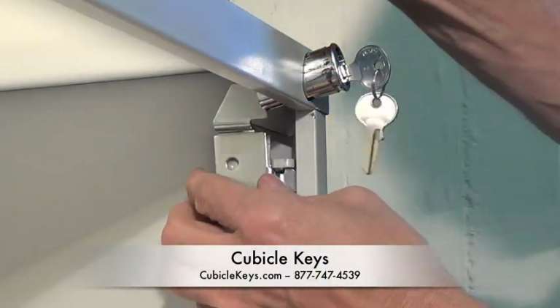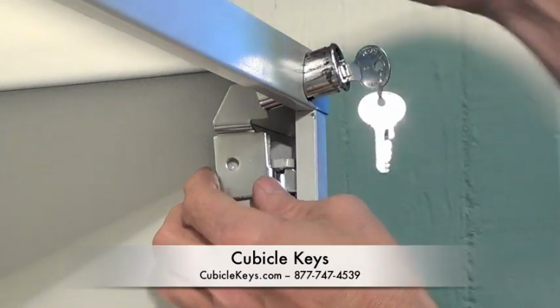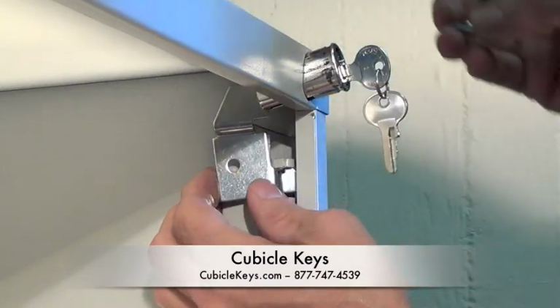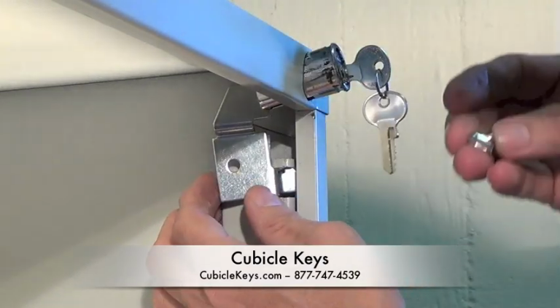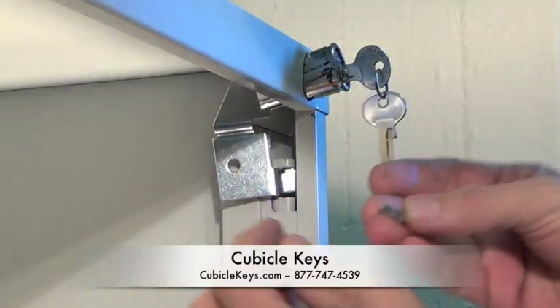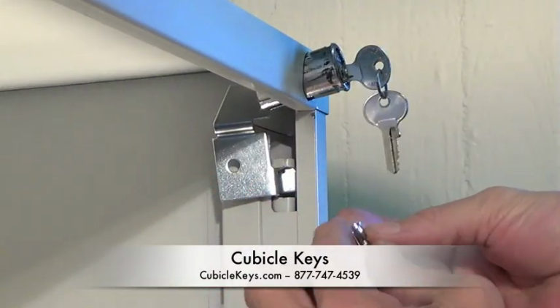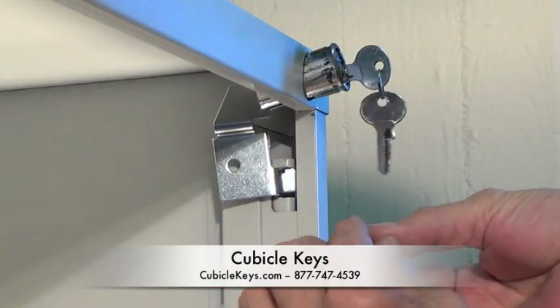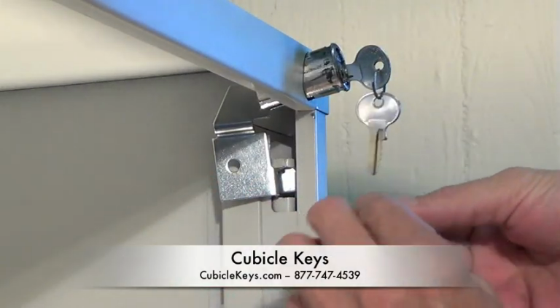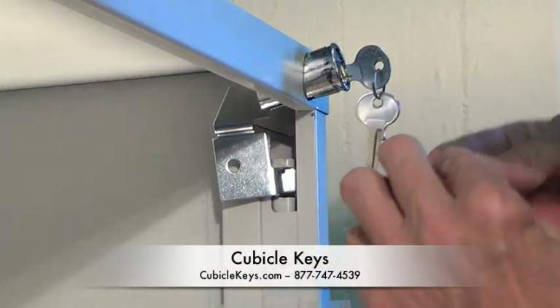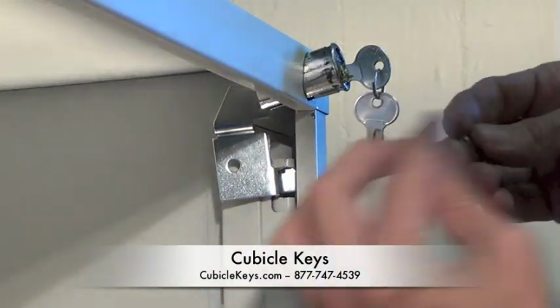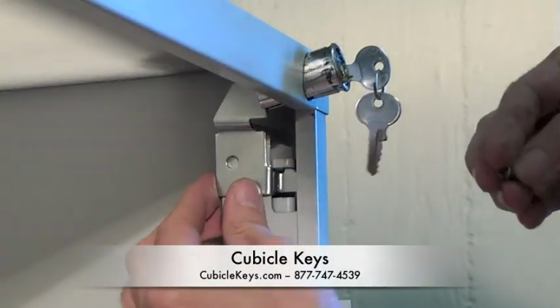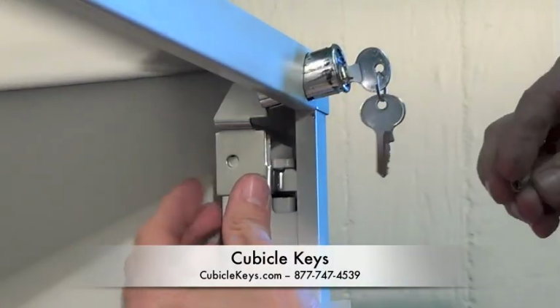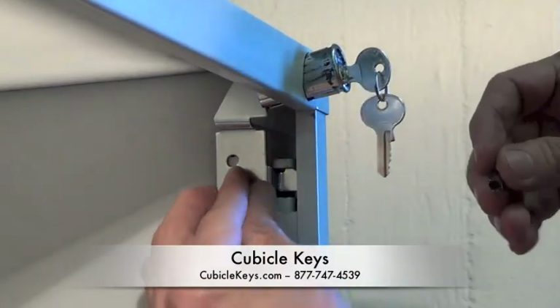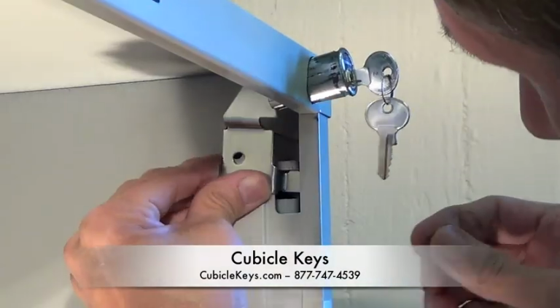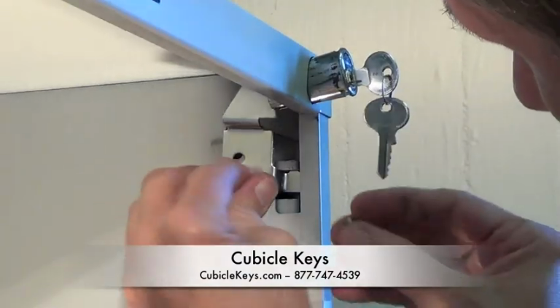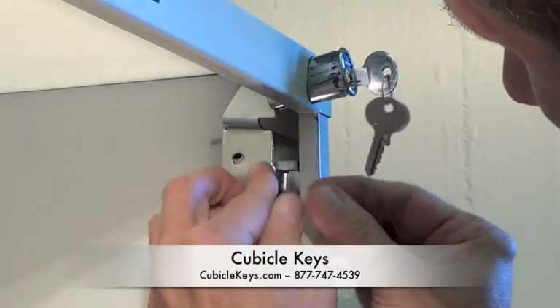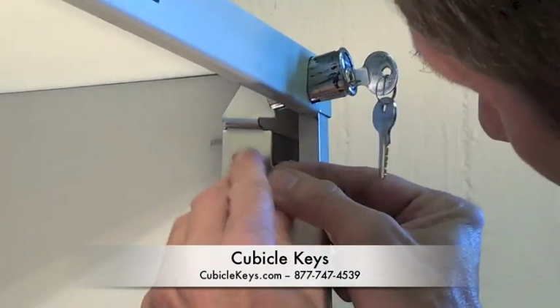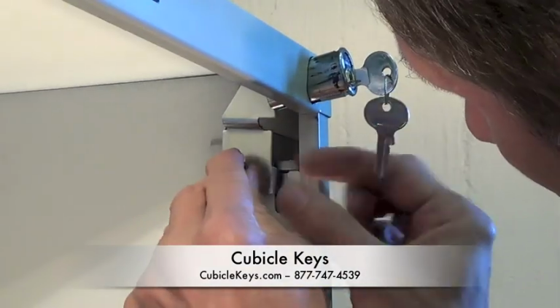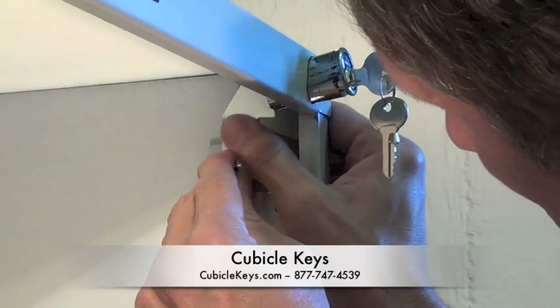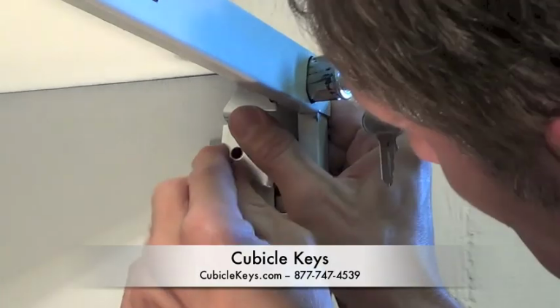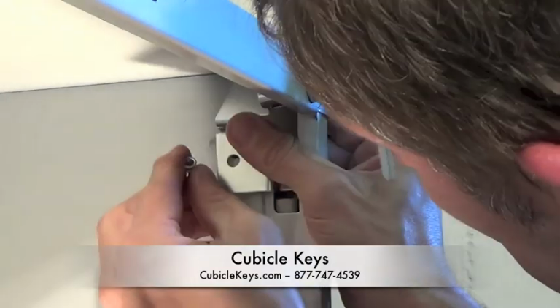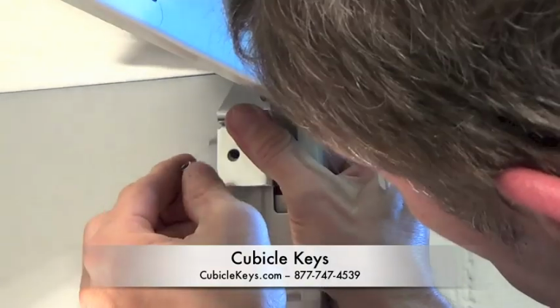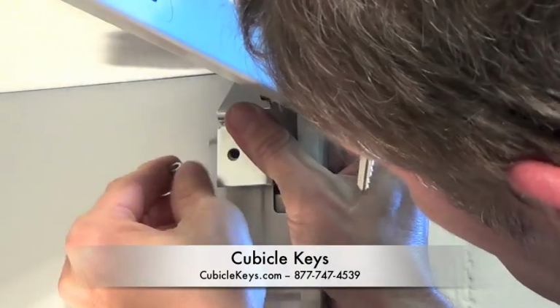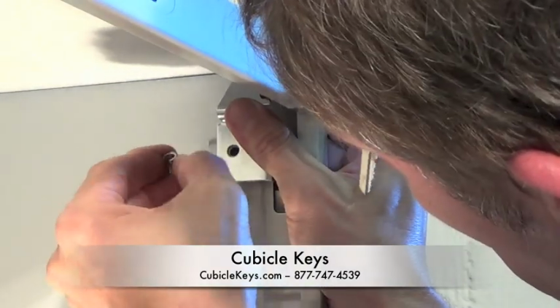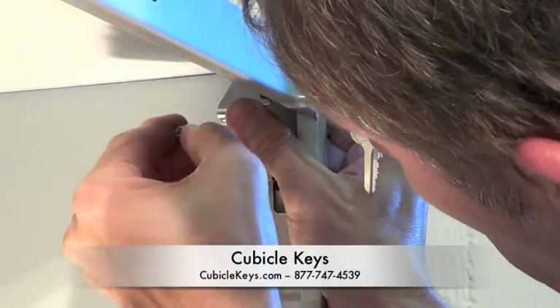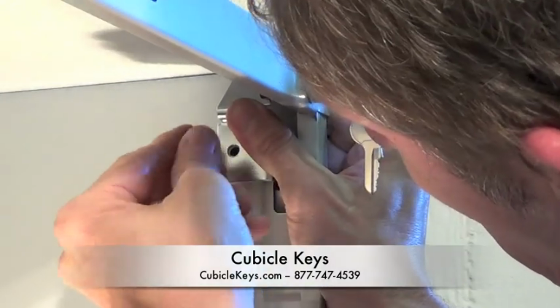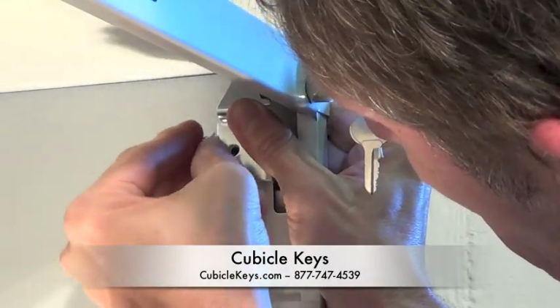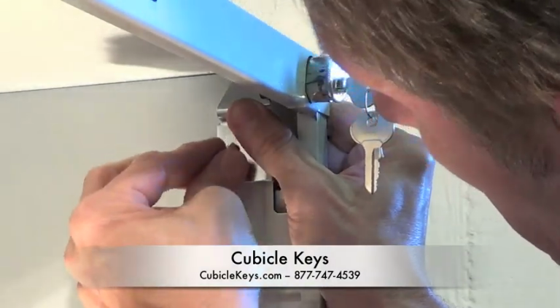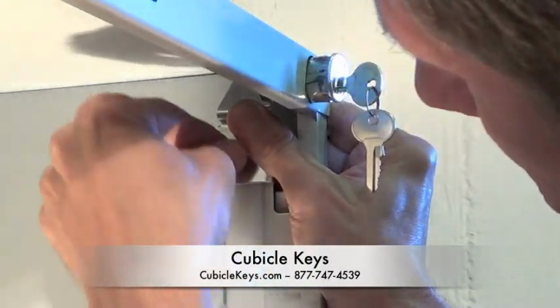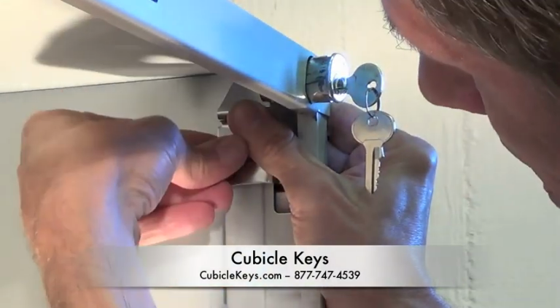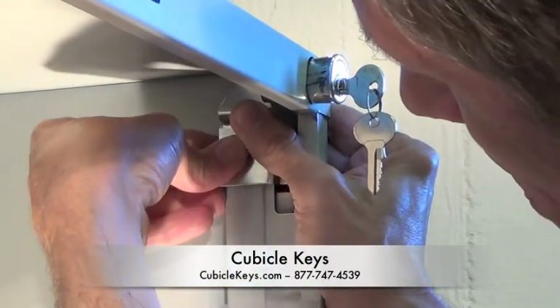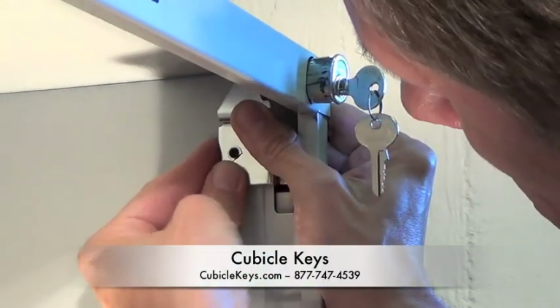Now you can take the metal retaining clip and clip it through the bracket onto the filing cabinet itself, which will hold the bracket in place.